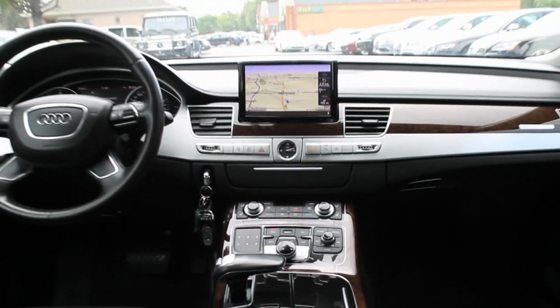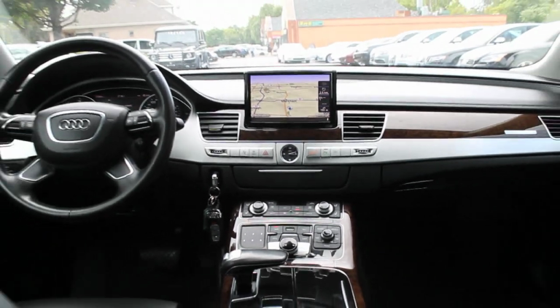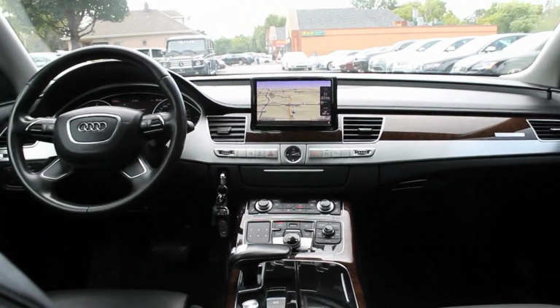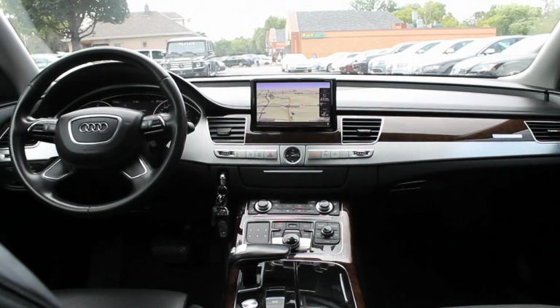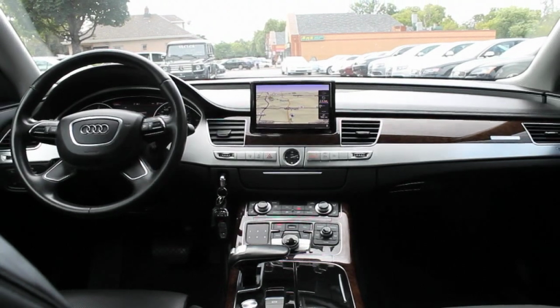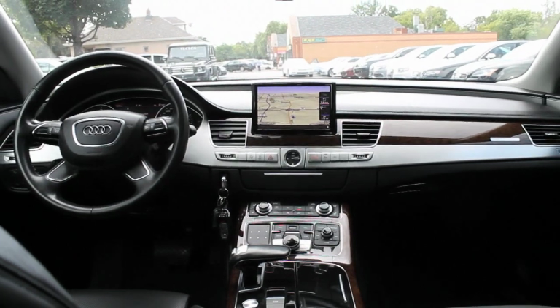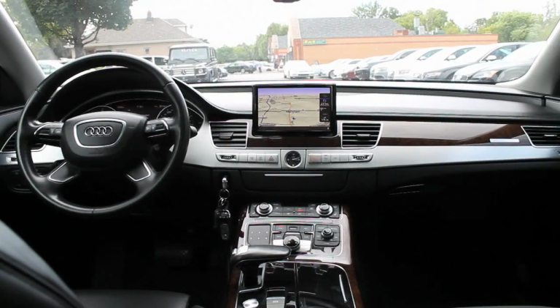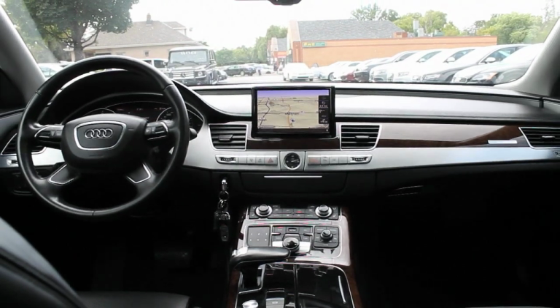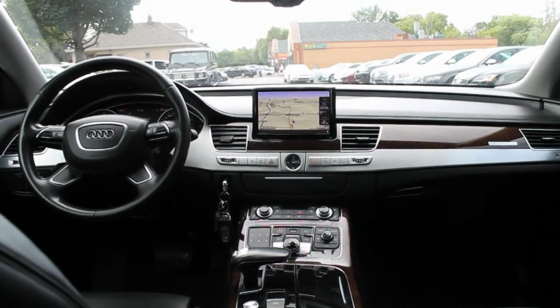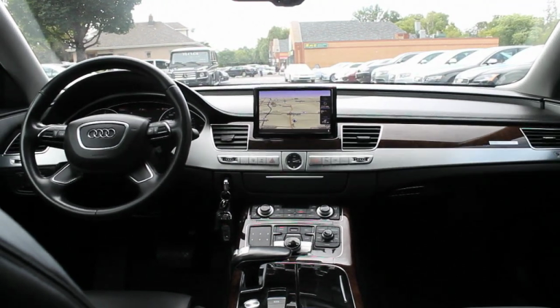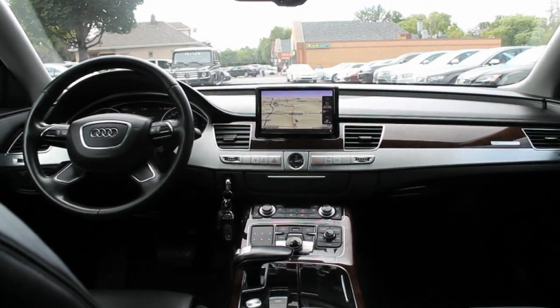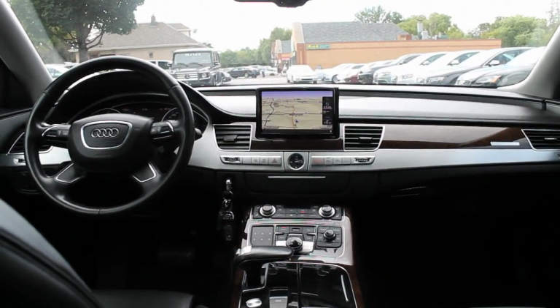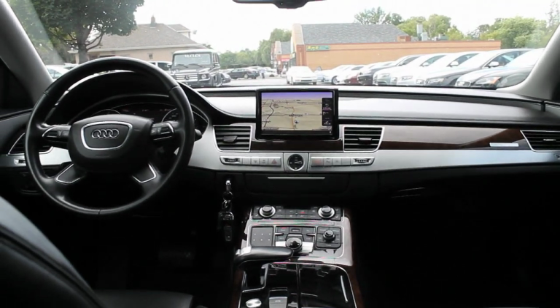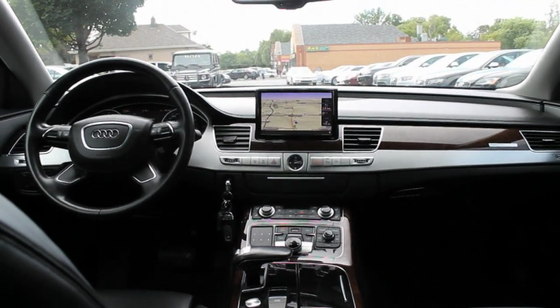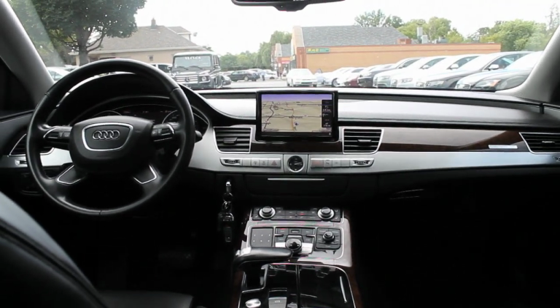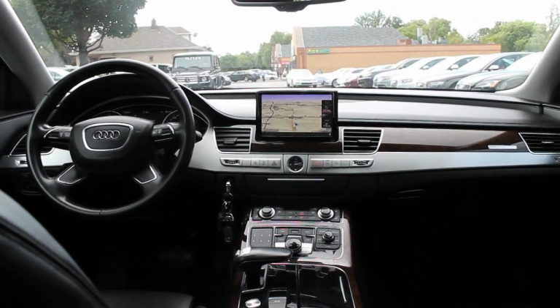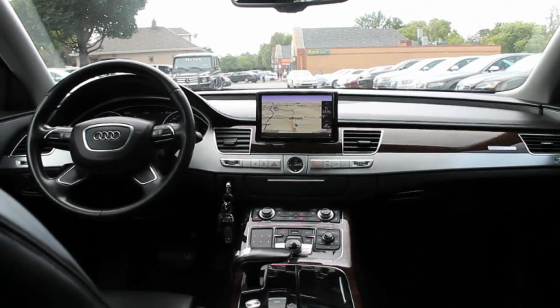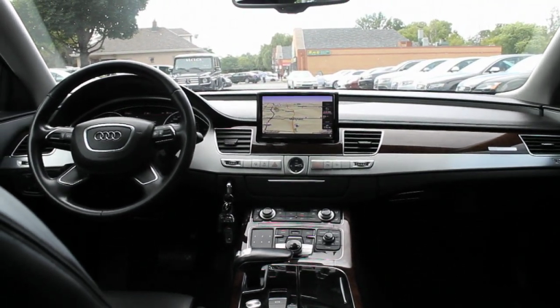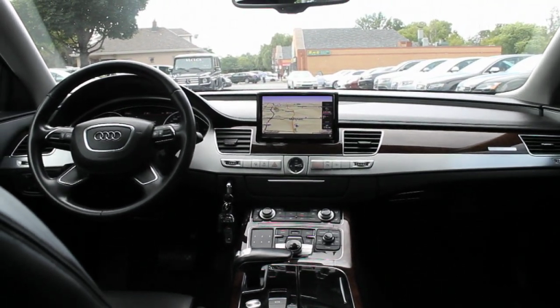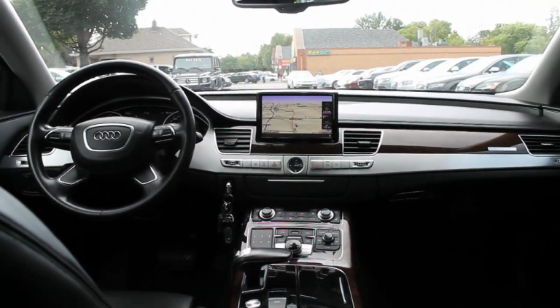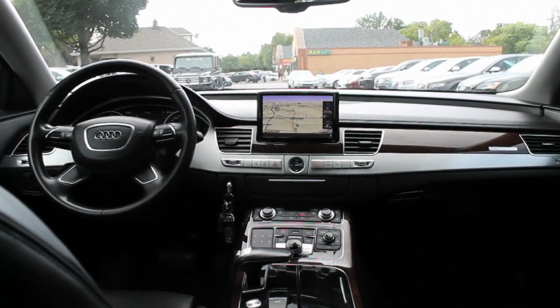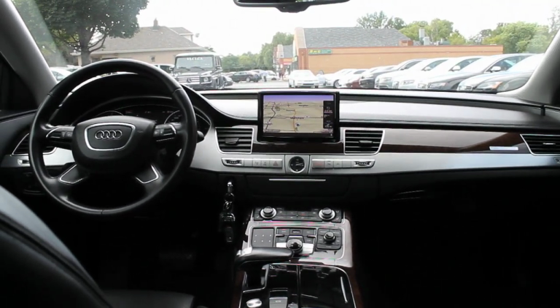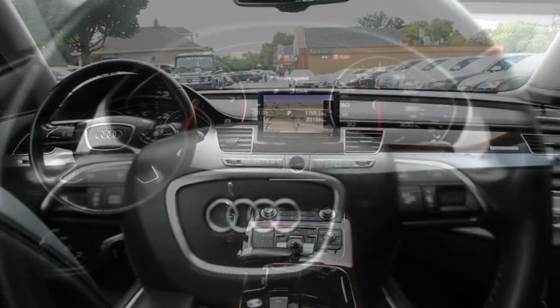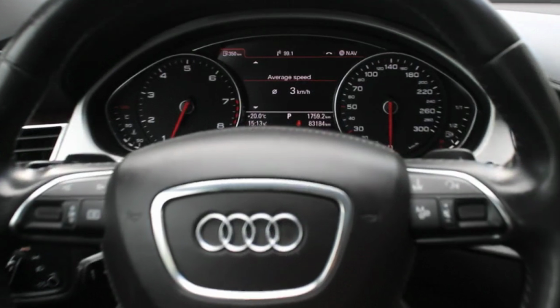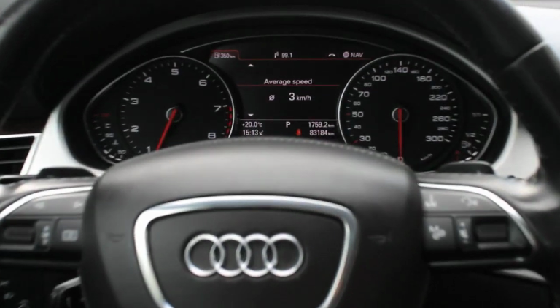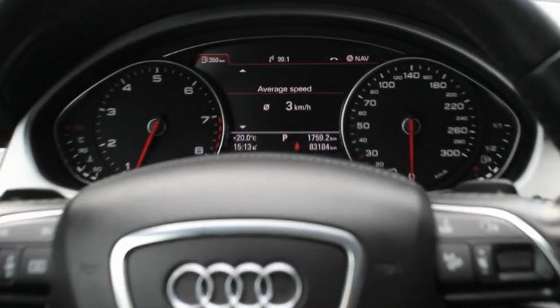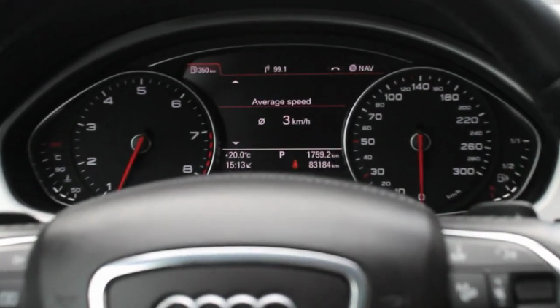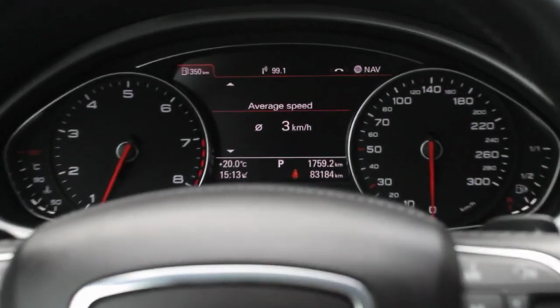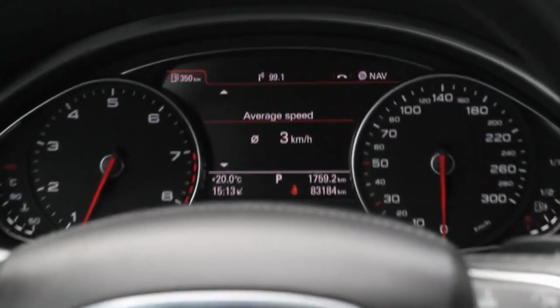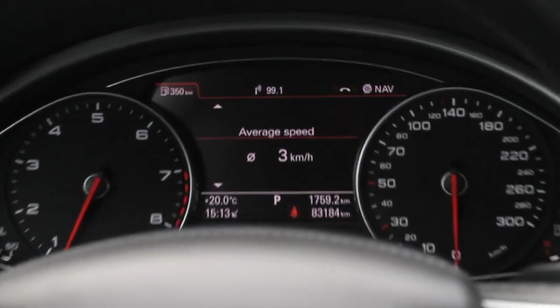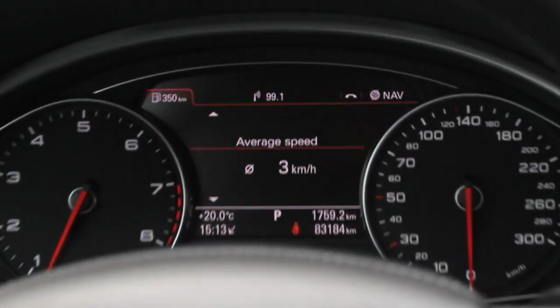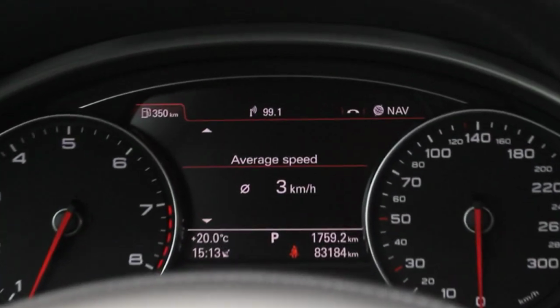The dash is uncluttered by buttons thanks to Audi's MMI, which handles everything from the navigation and audio systems to the adjustment of the driver's selectable air suspension.